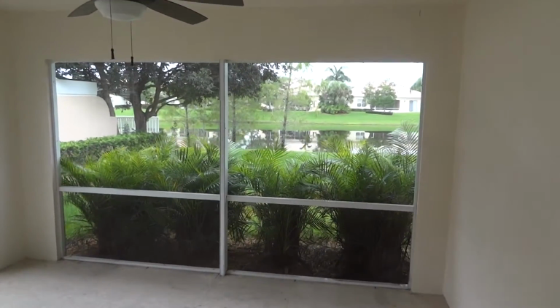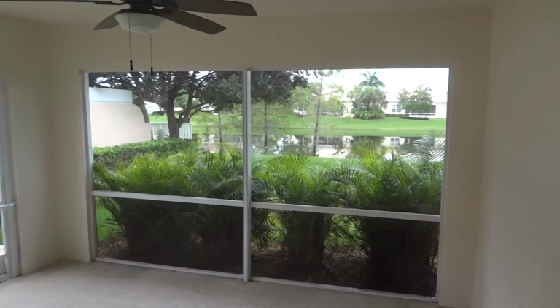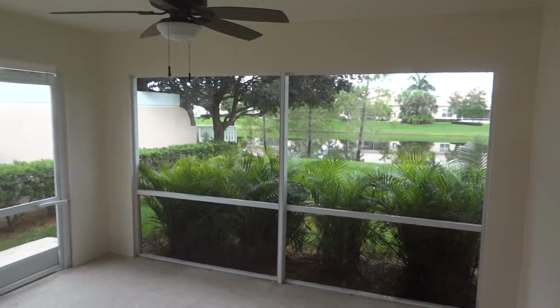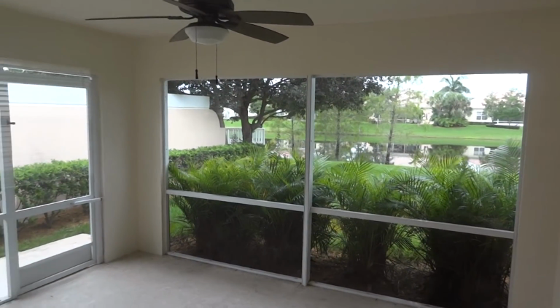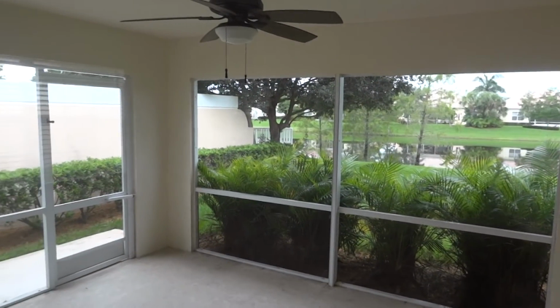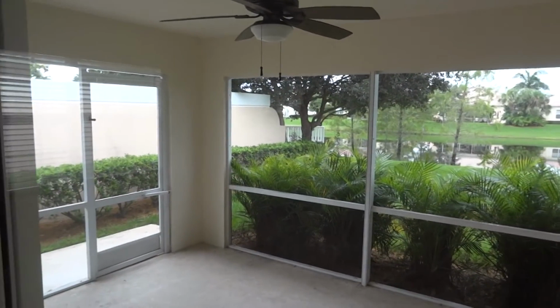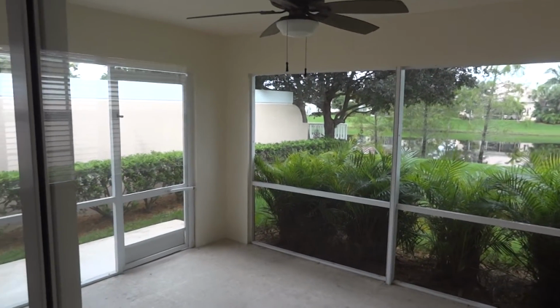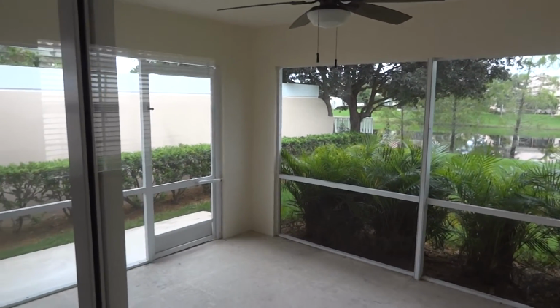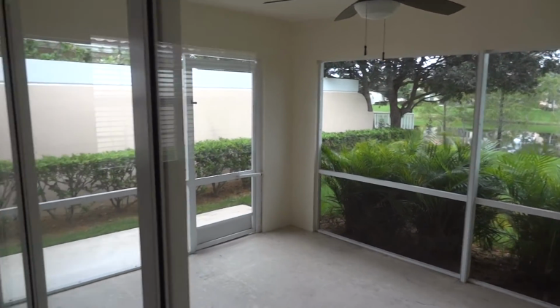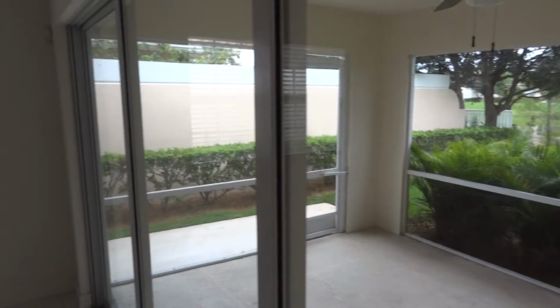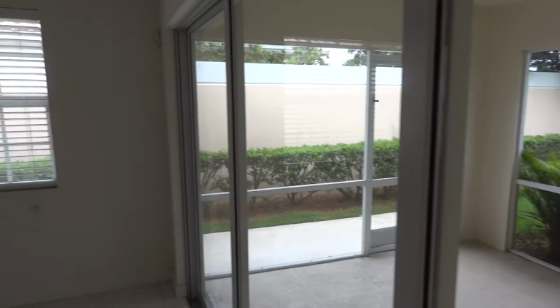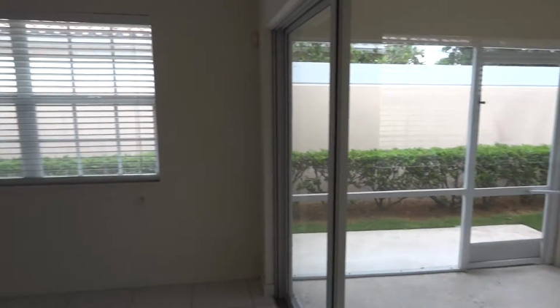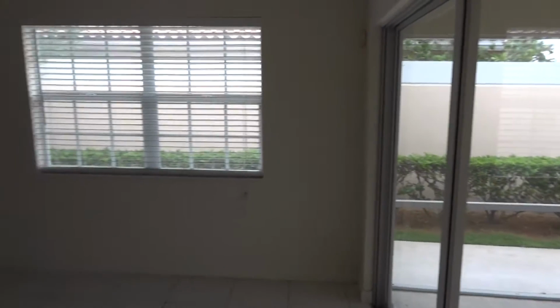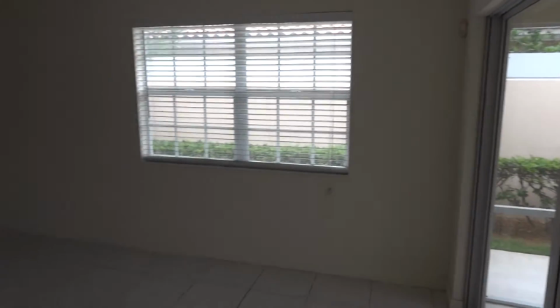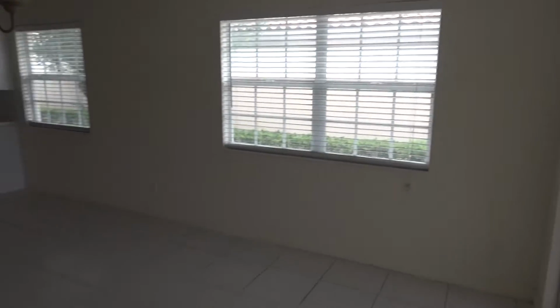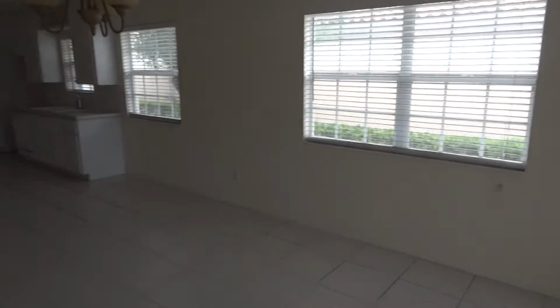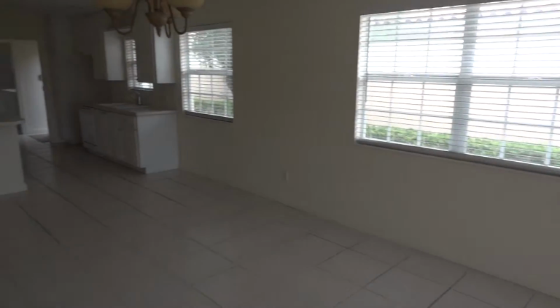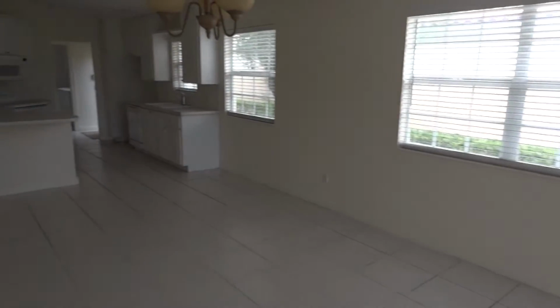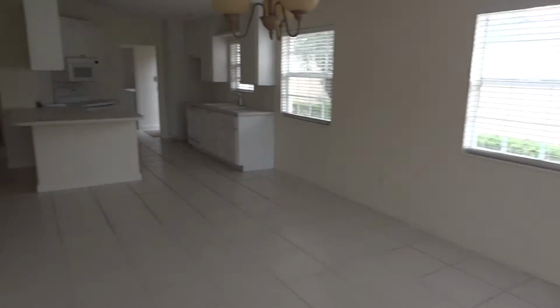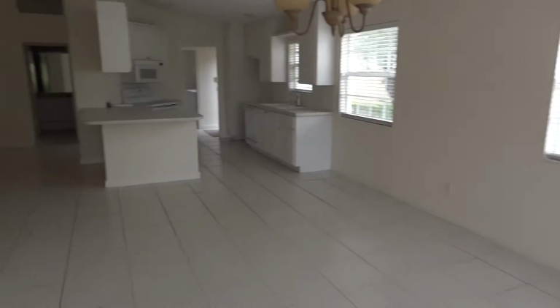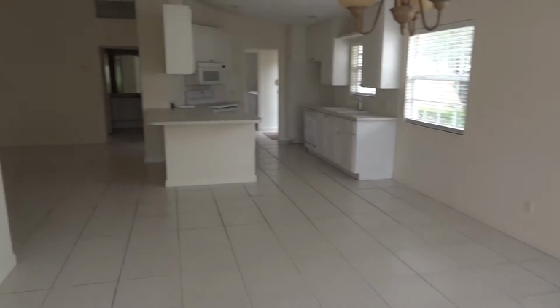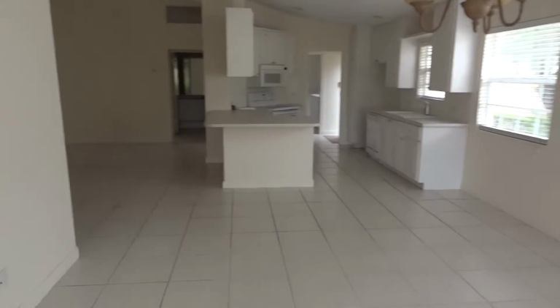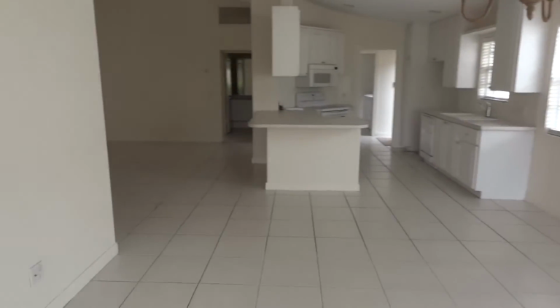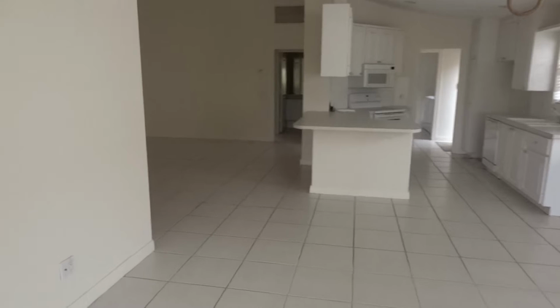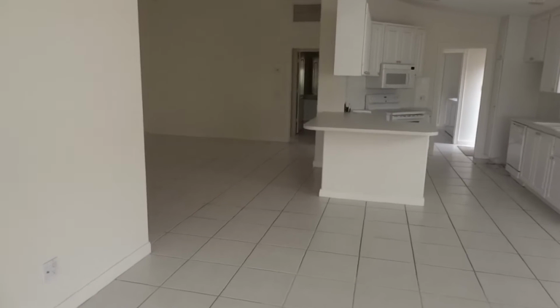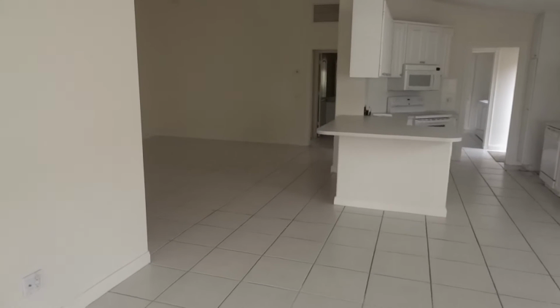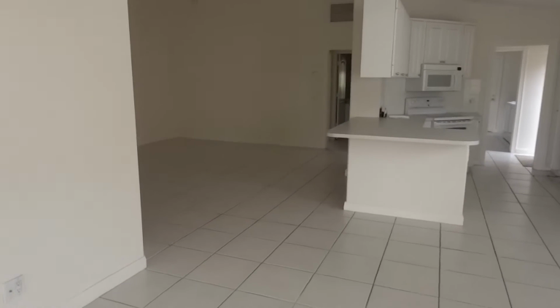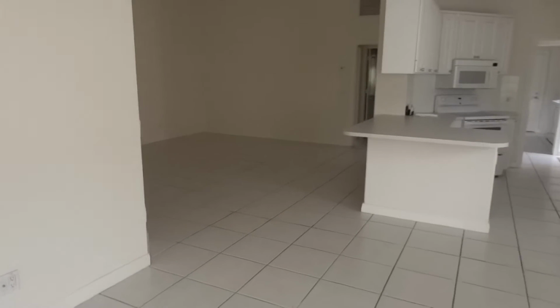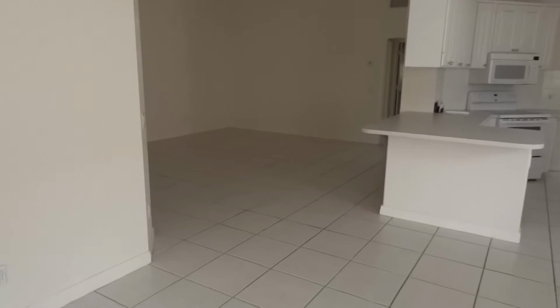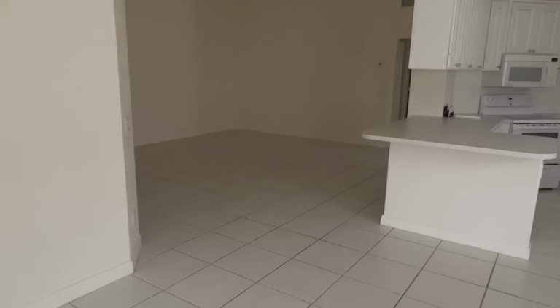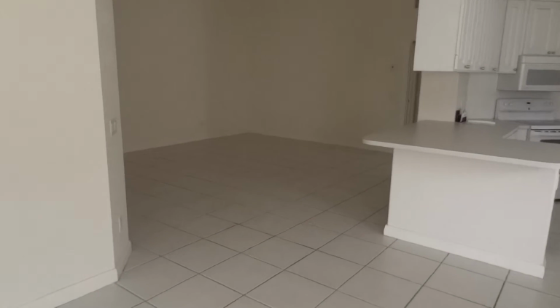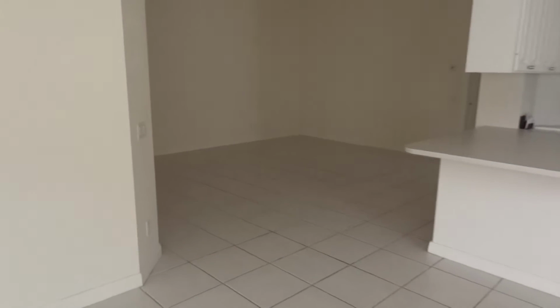Wonderful waterfront views, nice screened-in patio with ceiling fan. All tile flooring throughout the living areas.